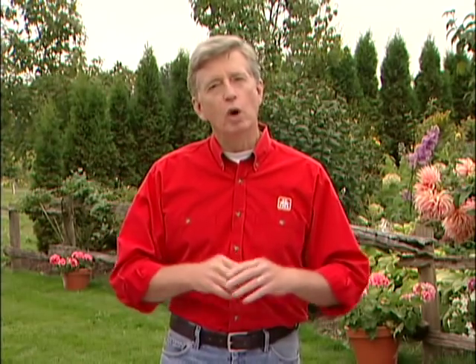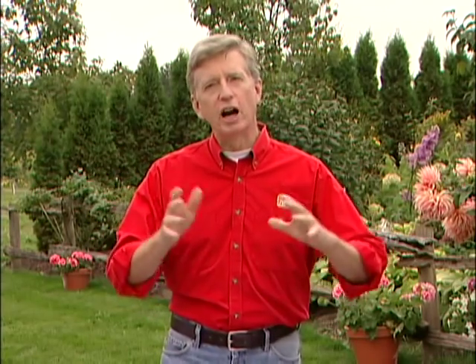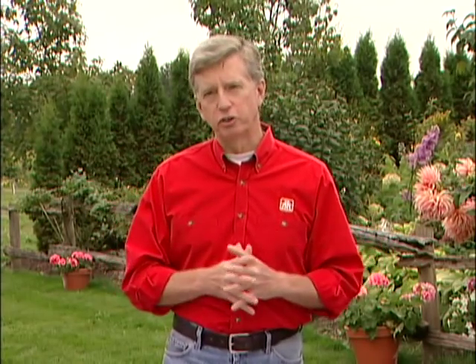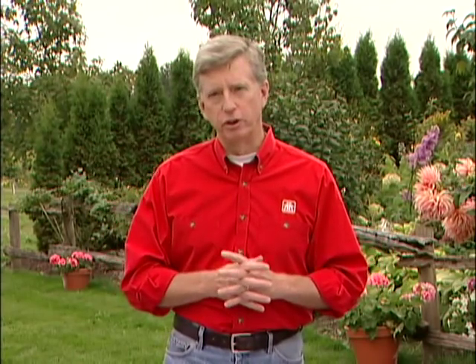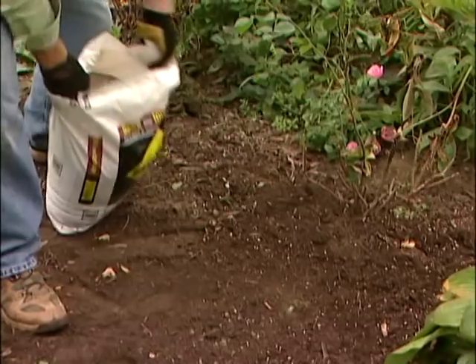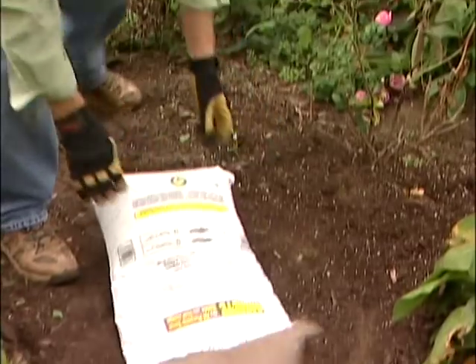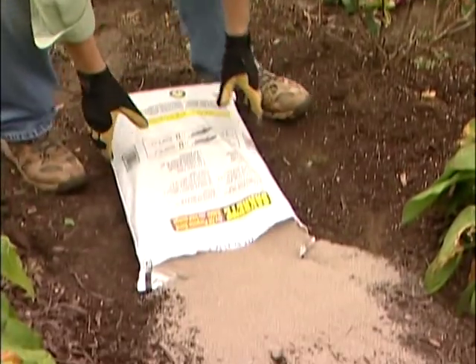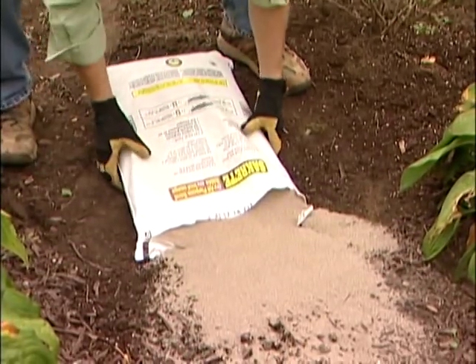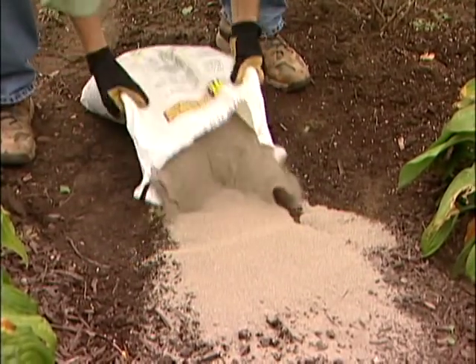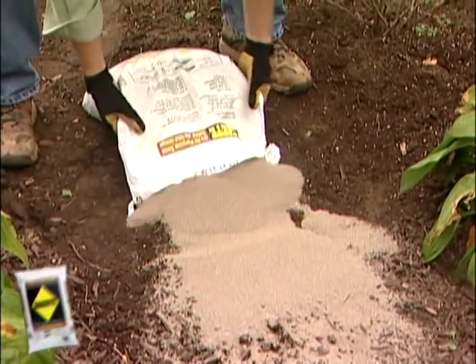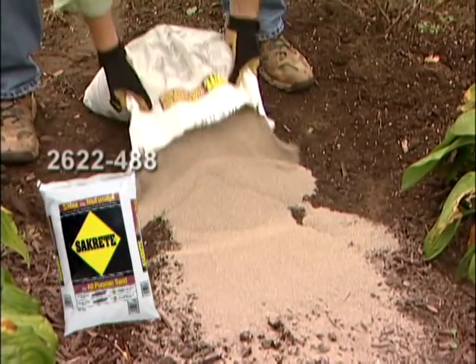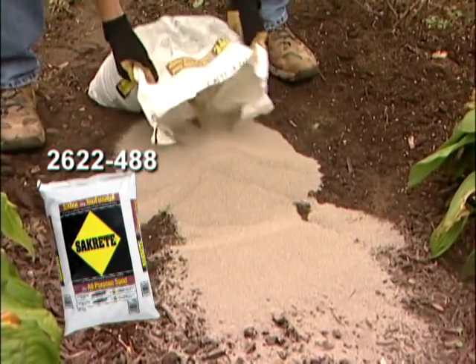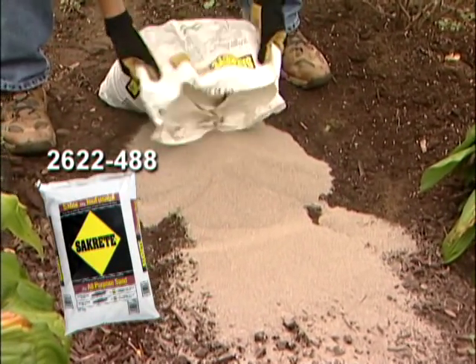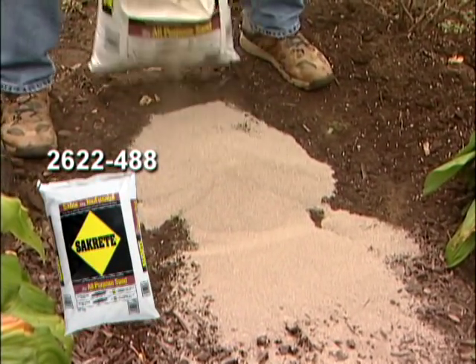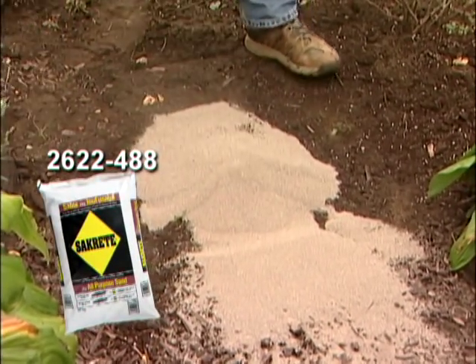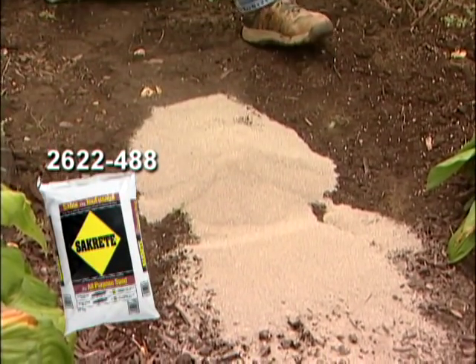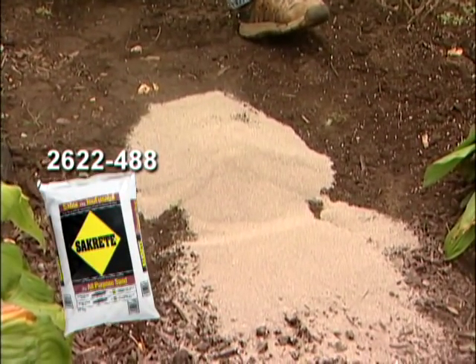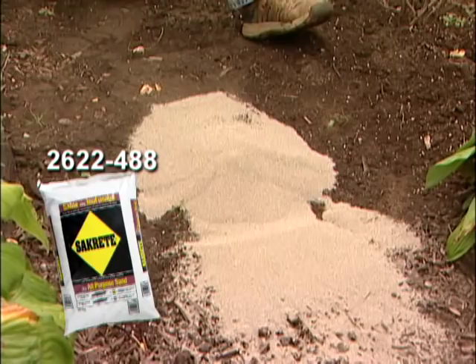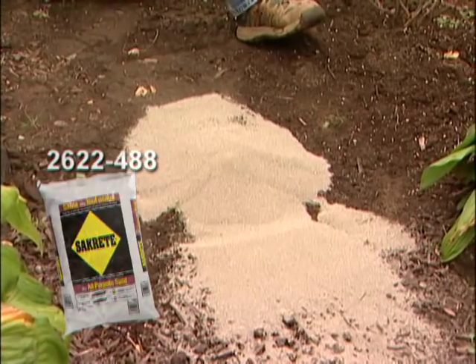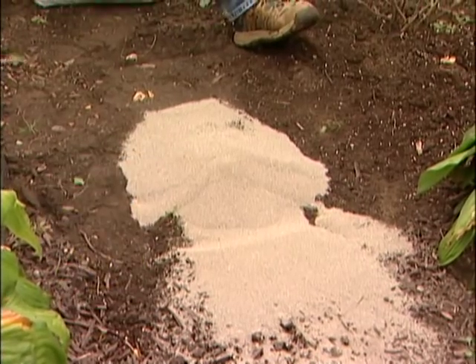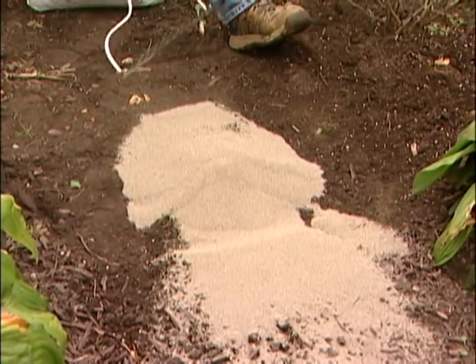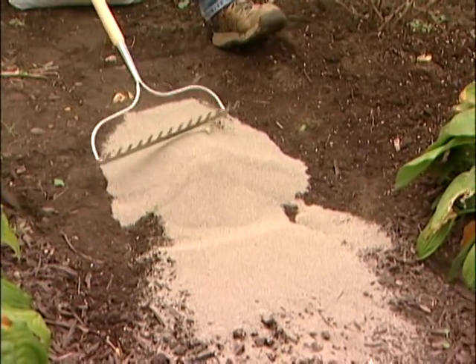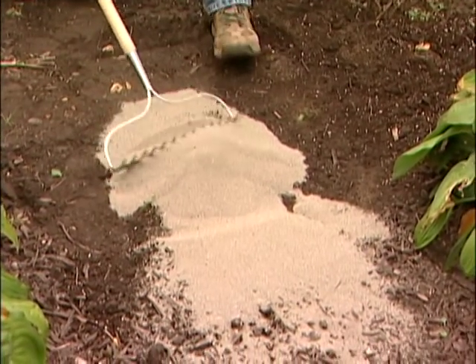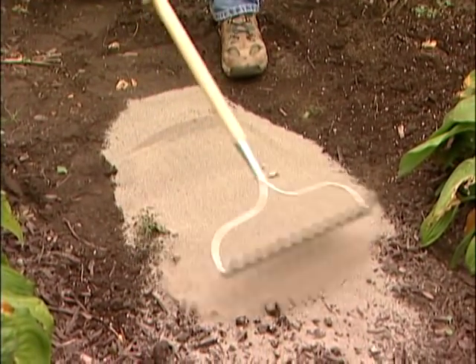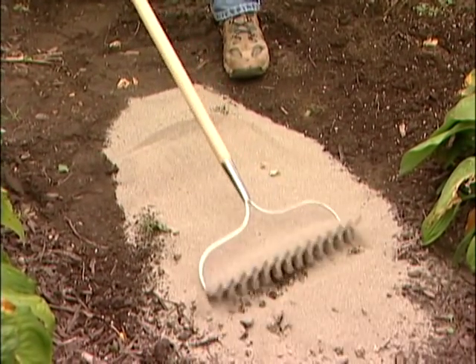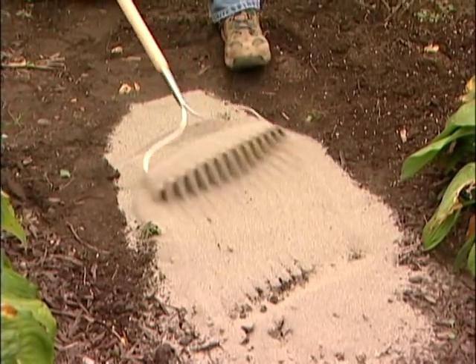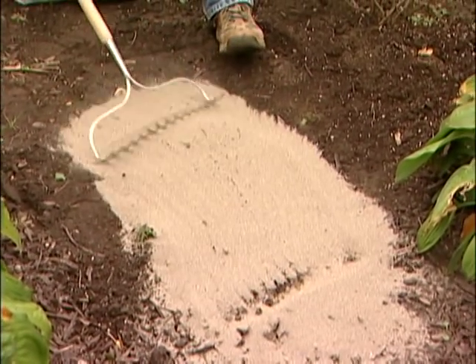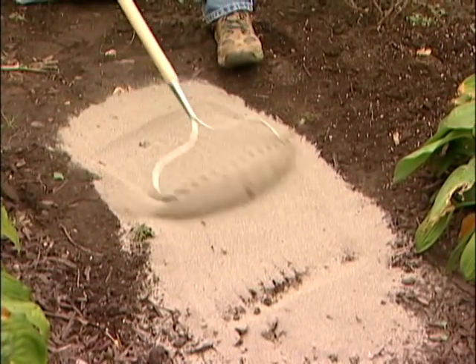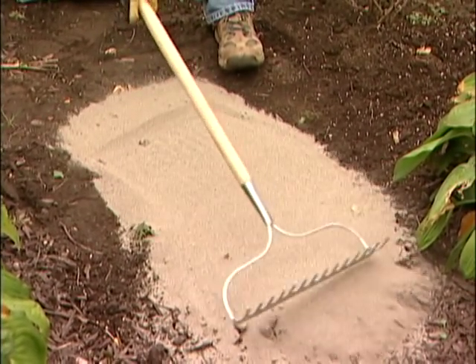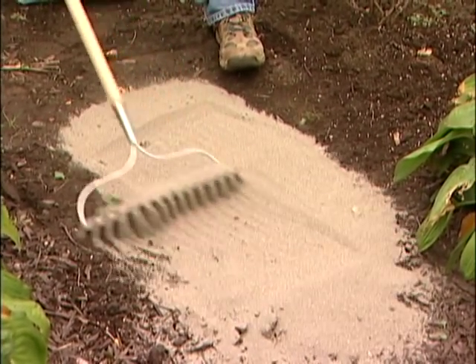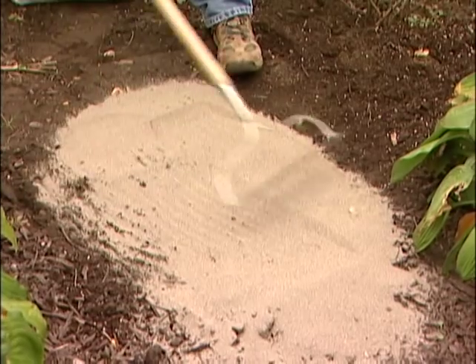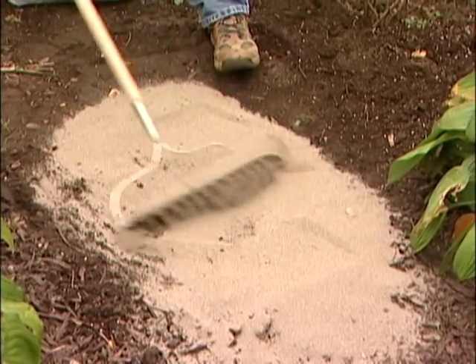Where your garden is concerned, the first answer is to dig in generous quantities of sharp sand, builder sand or play sand, but not beach sand. You want to open up that soil so that water can move through it freely.